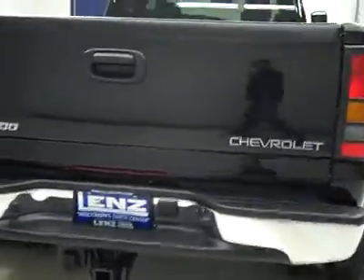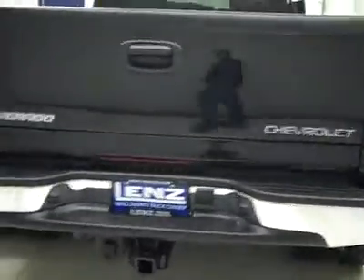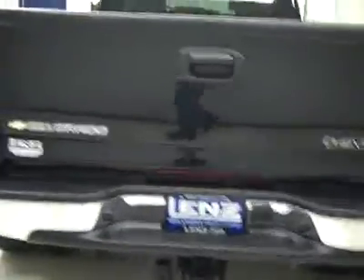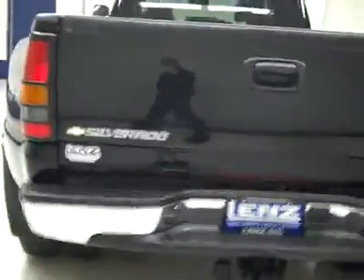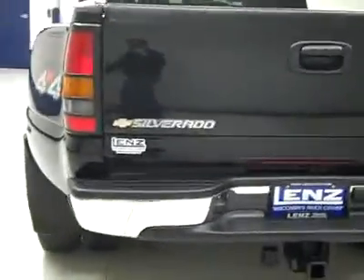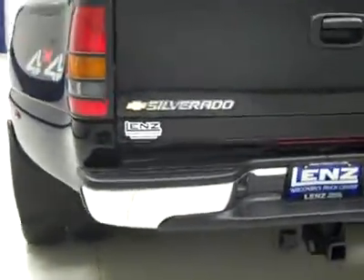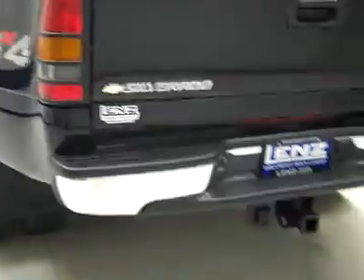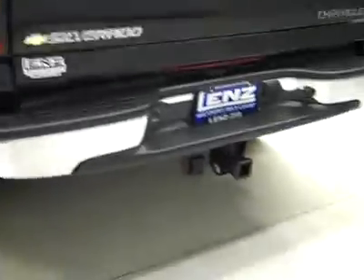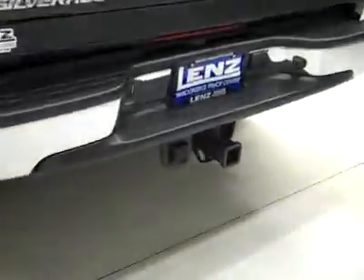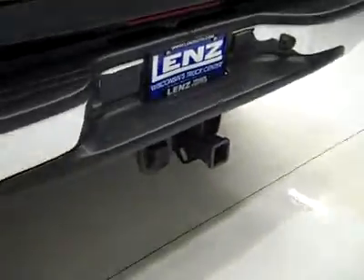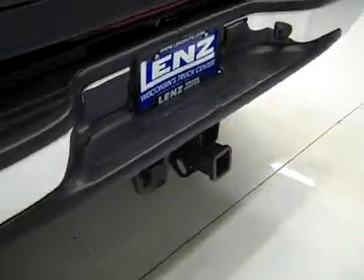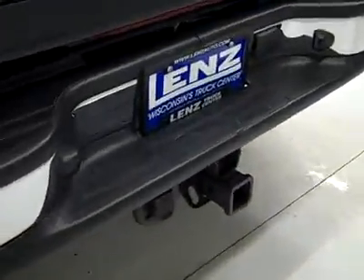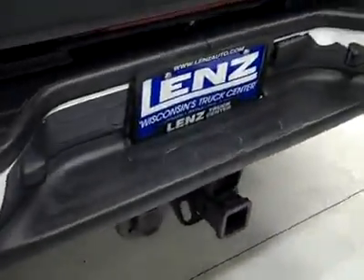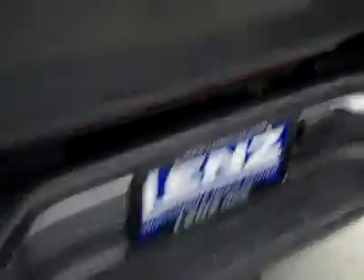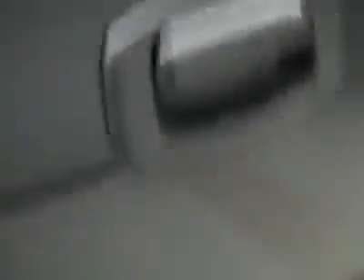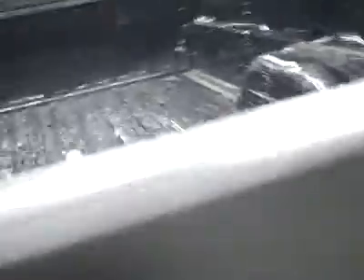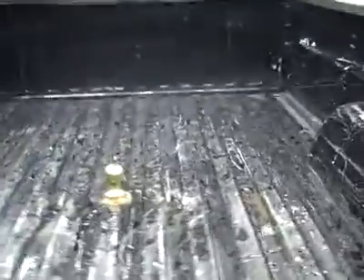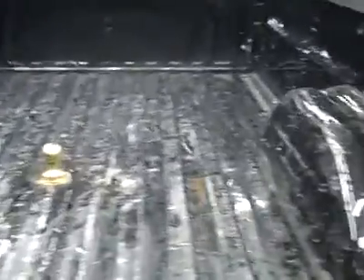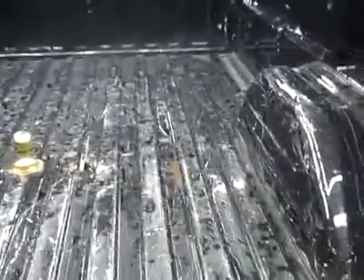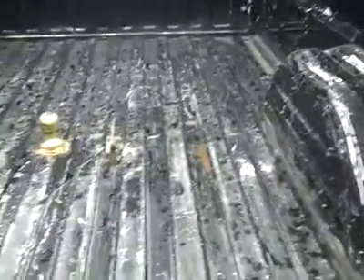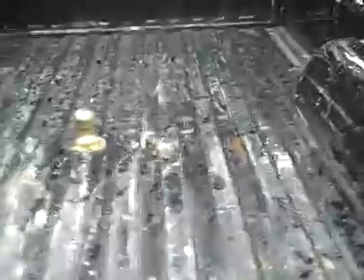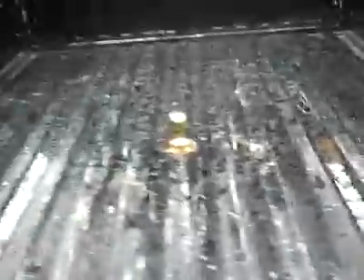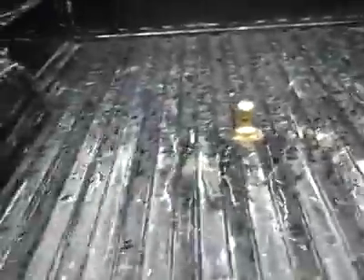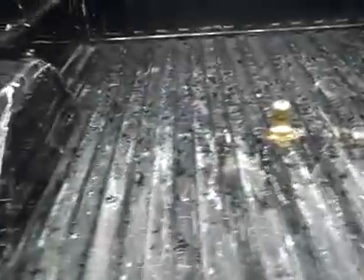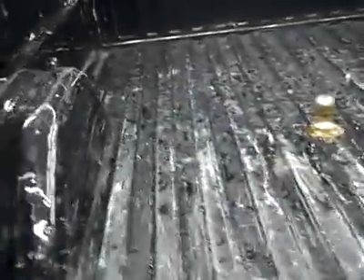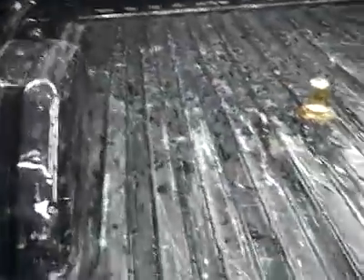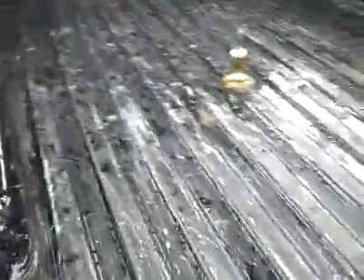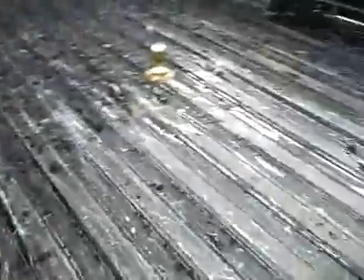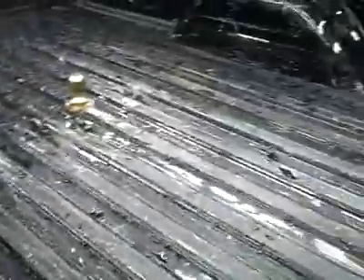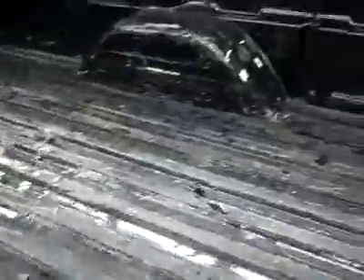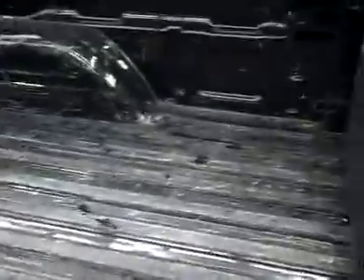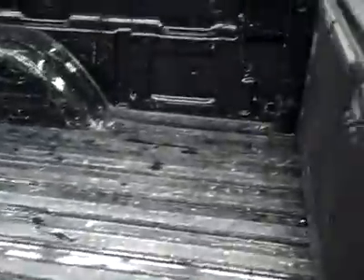Around back, the rear bumper and tailgate are in great shape too. There's a hitch, transmission cooler, and wiring as part of the tow package. In the bed itself, there's a gooseneck hitch and it's a little scuffed up from some use, but I don't see any signs of abuse.